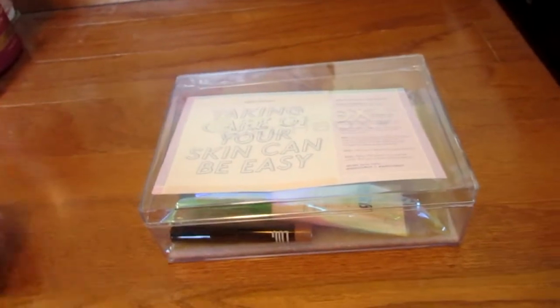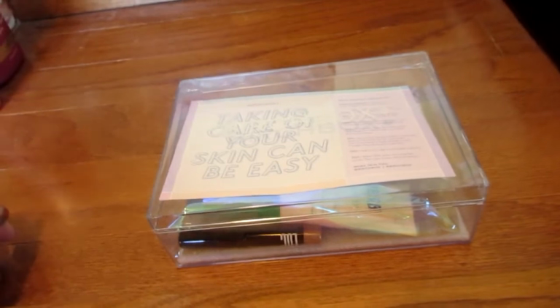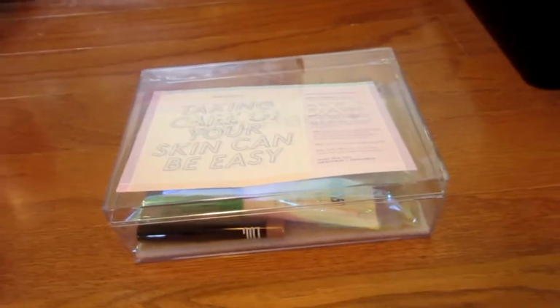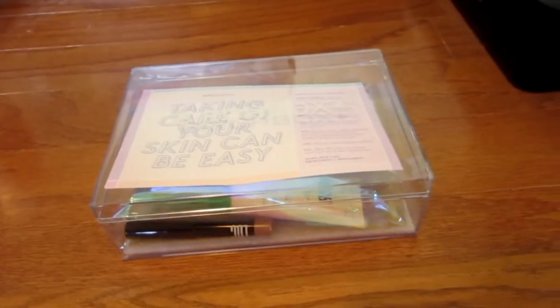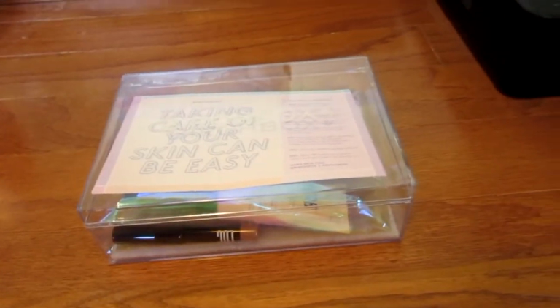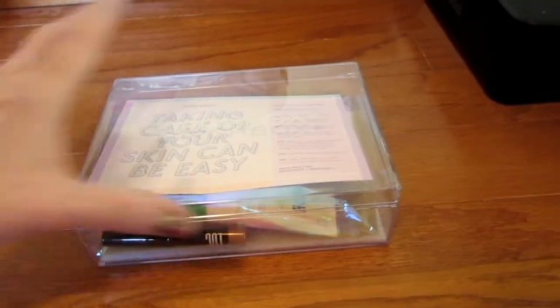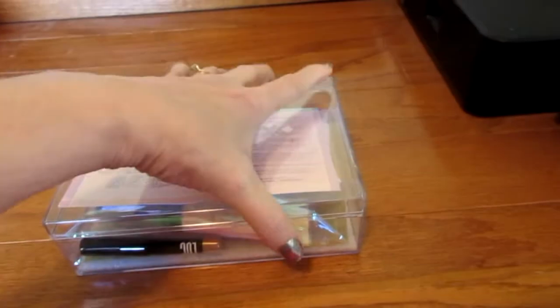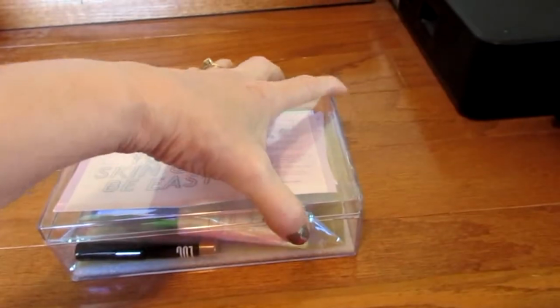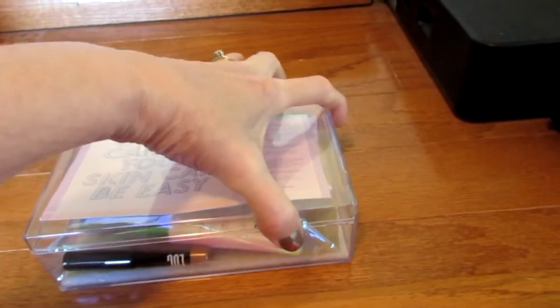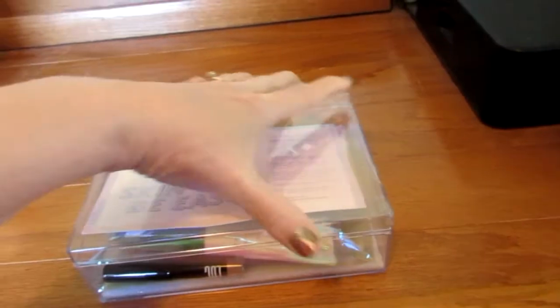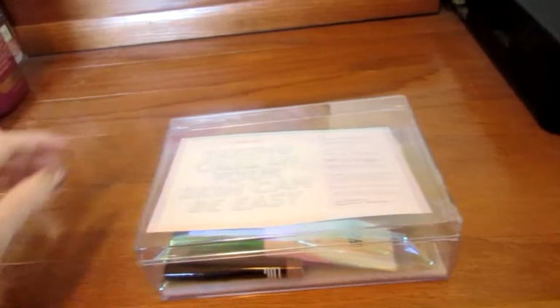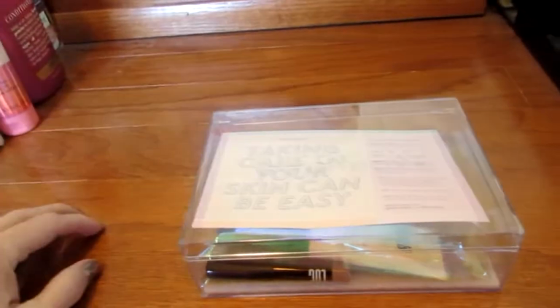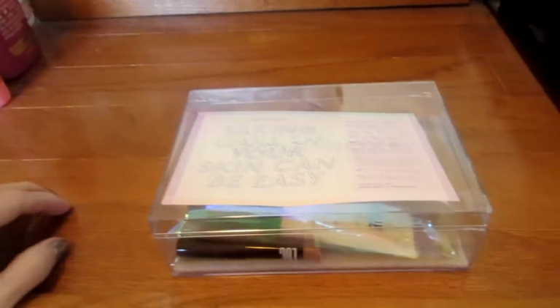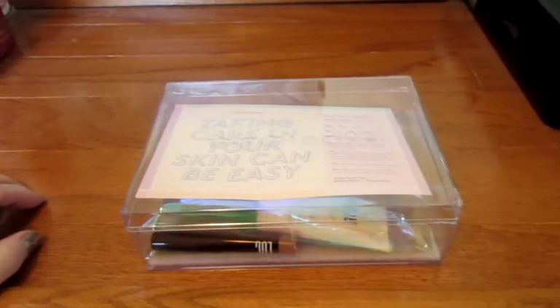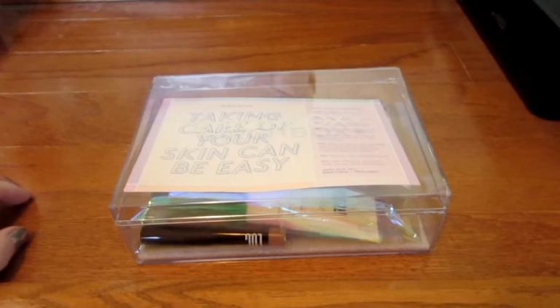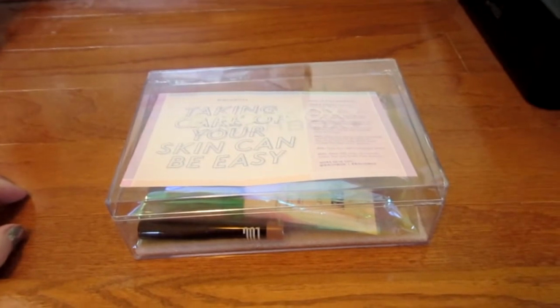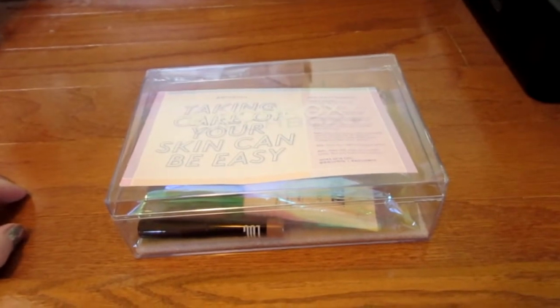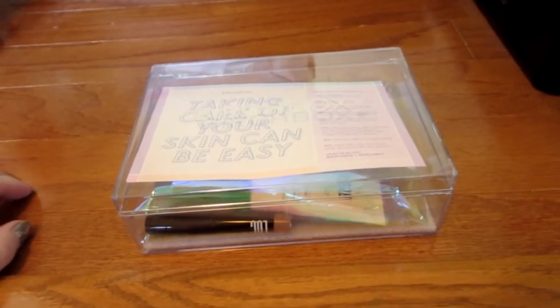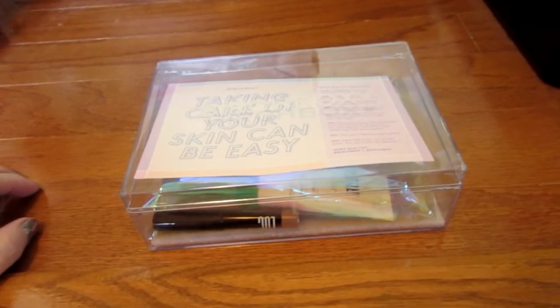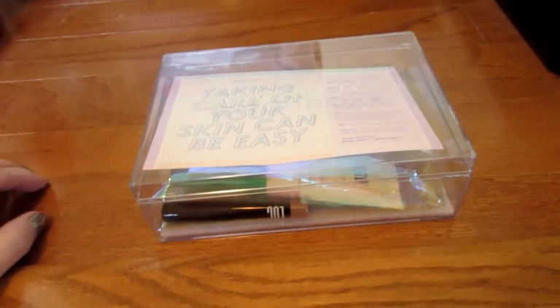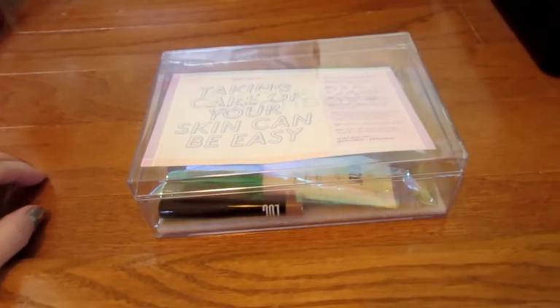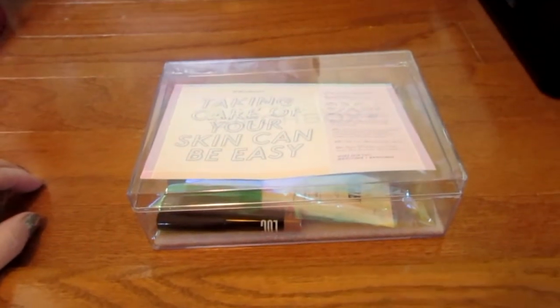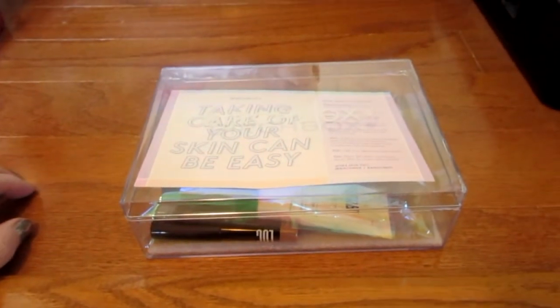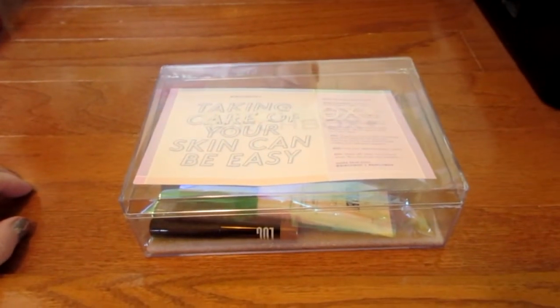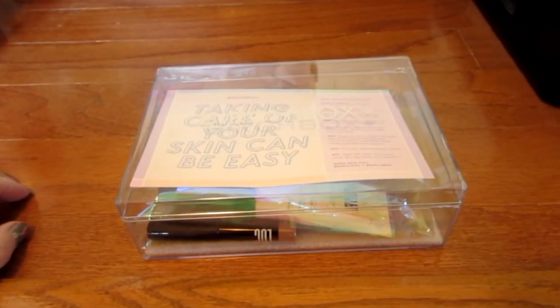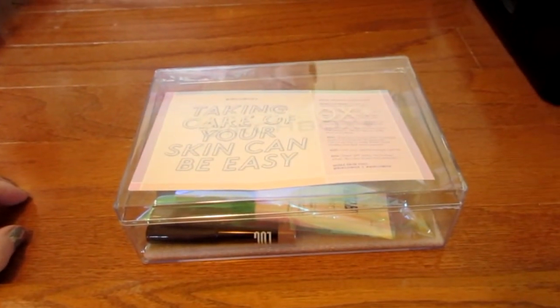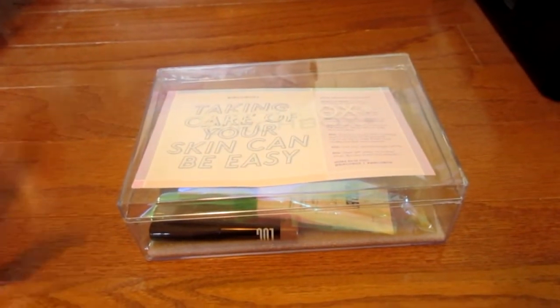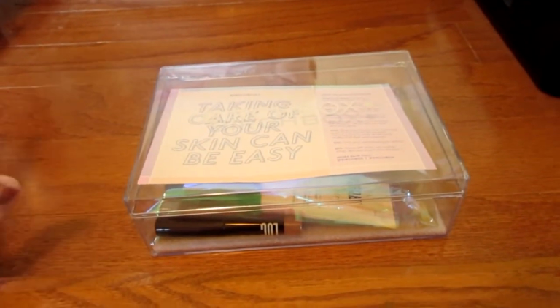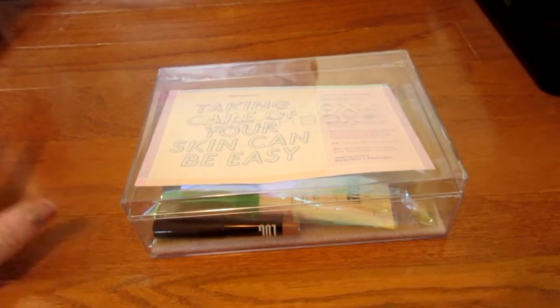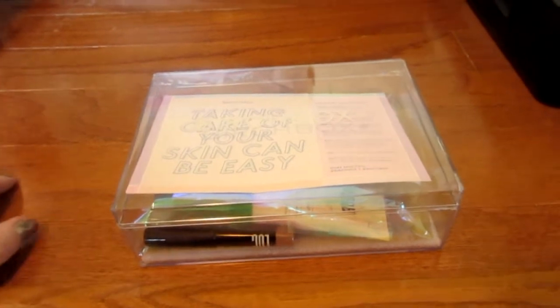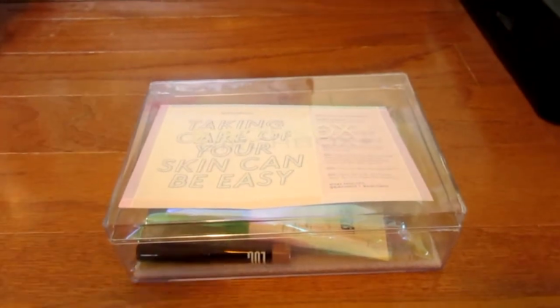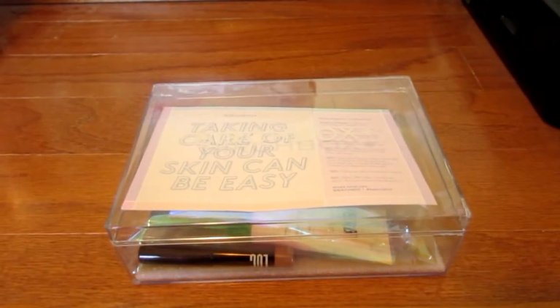I wanted to see what would happen, and yeah the box is great. I still got the same five items, but the sample sizes are larger than your average sample, so I'm going to open this up and we'll get started.